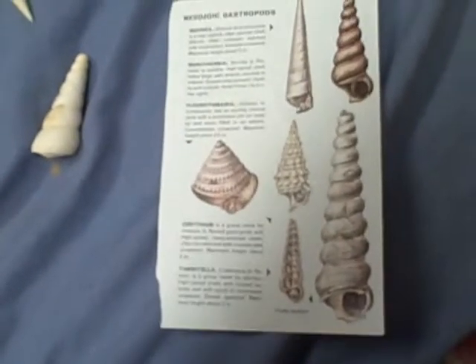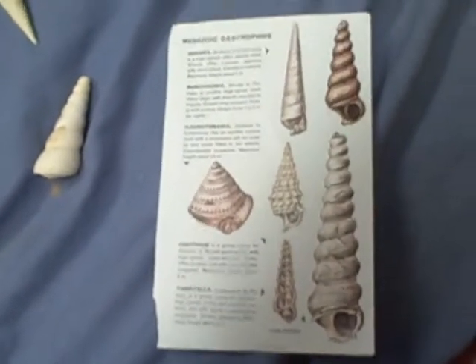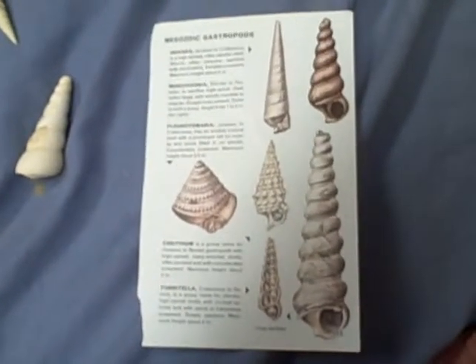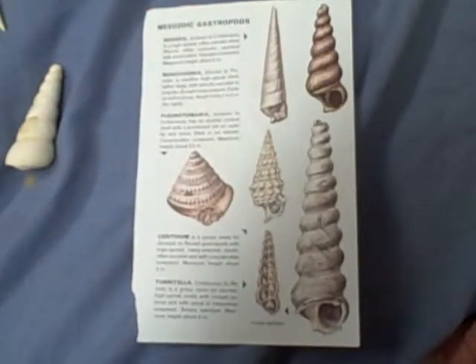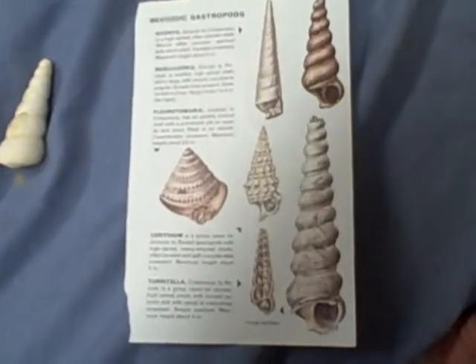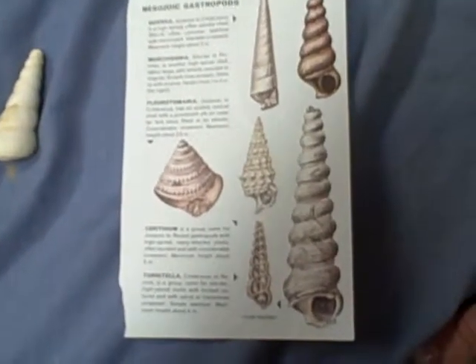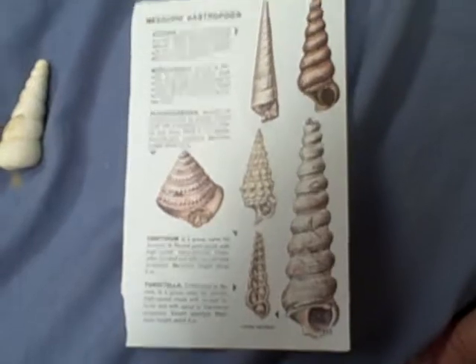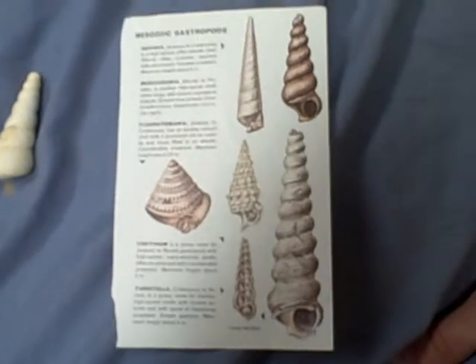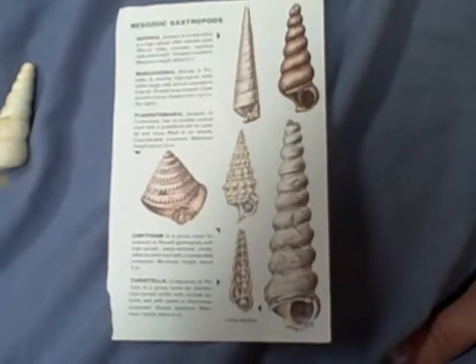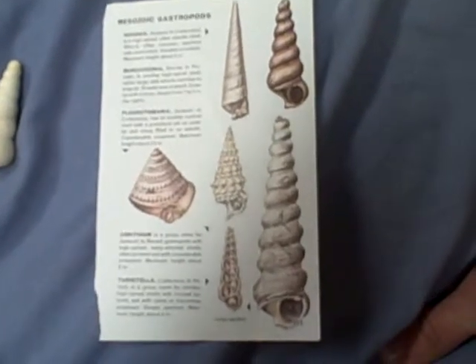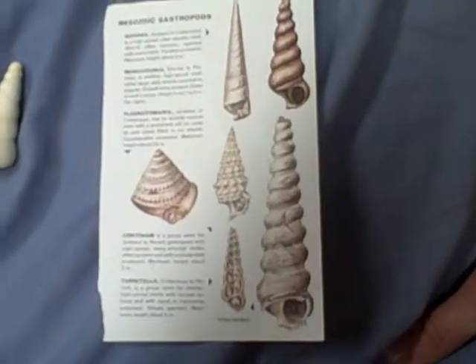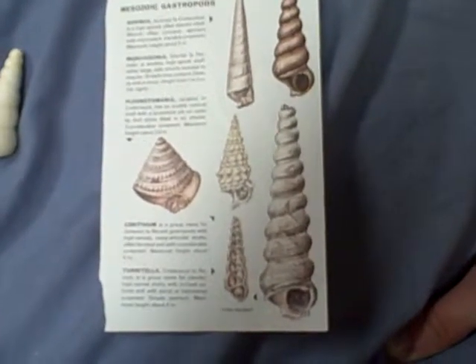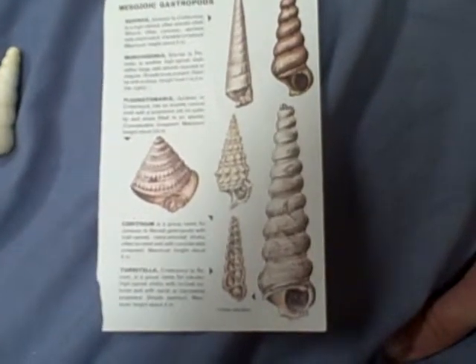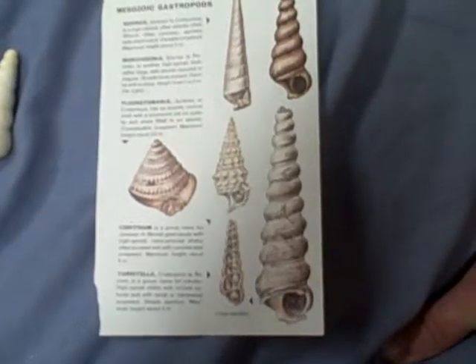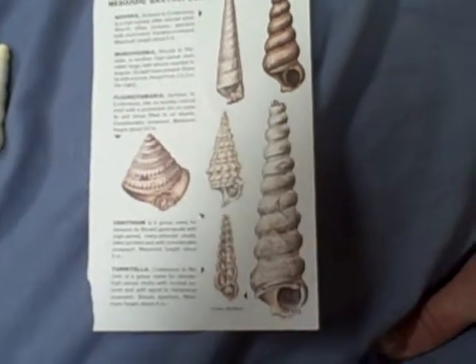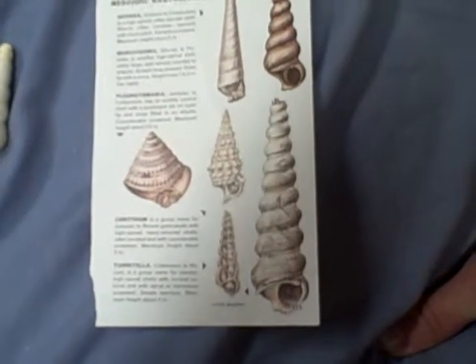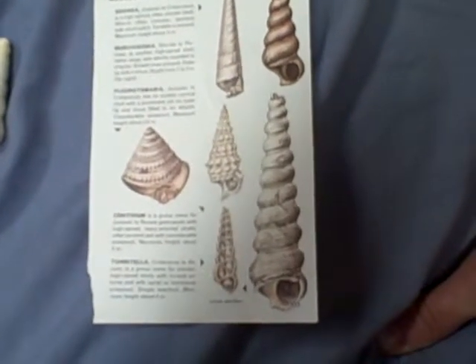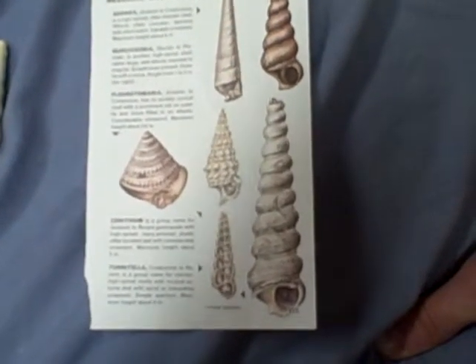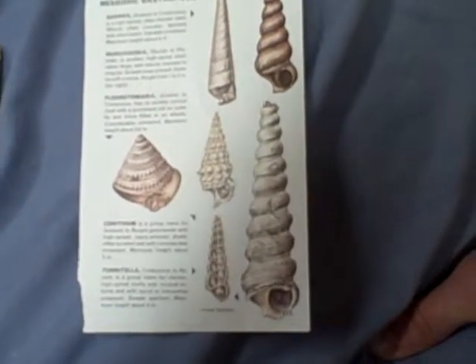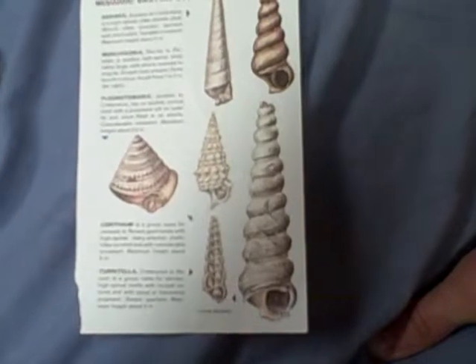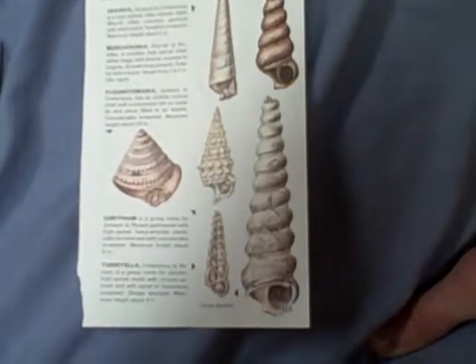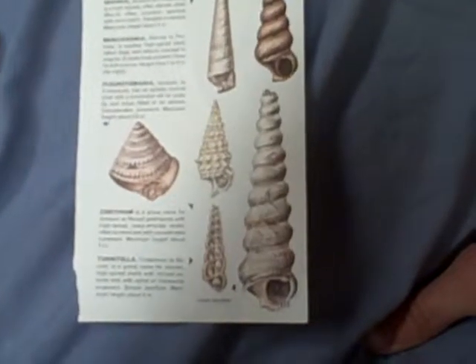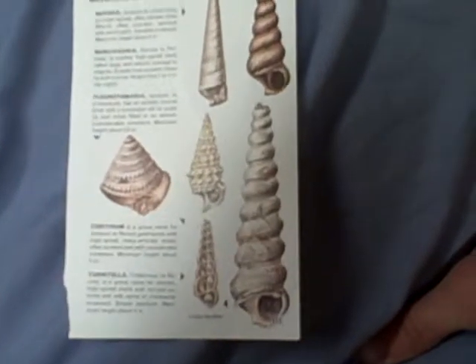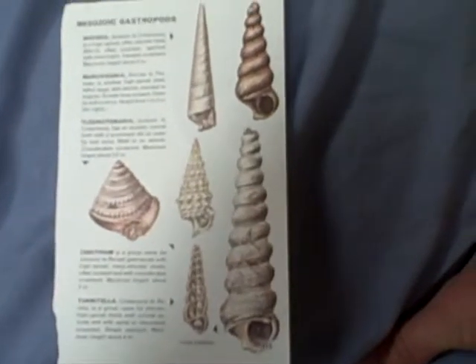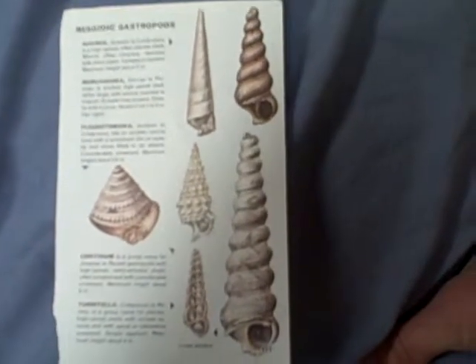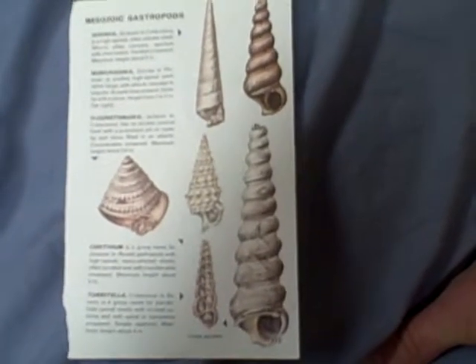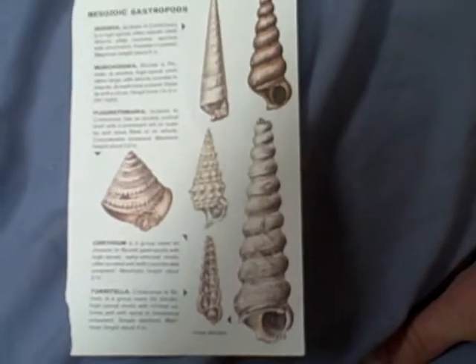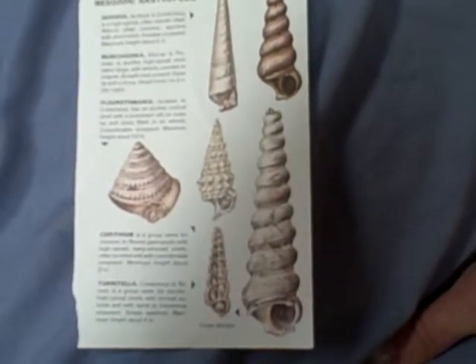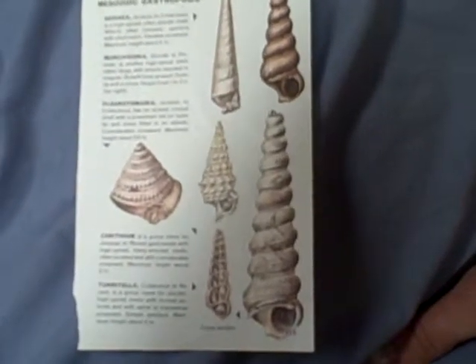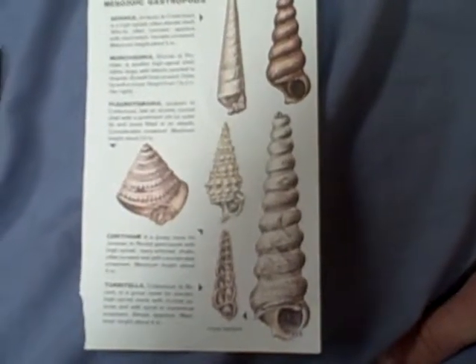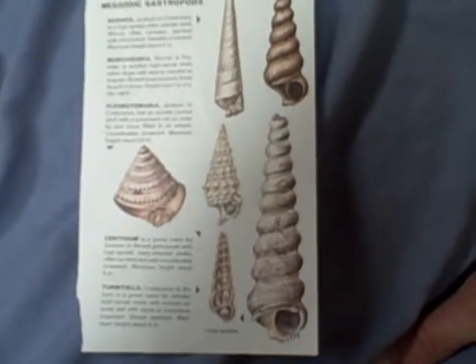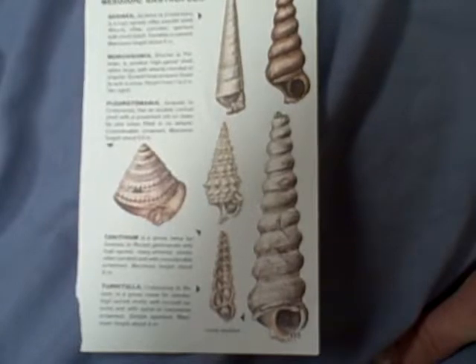Here's a couple fossils I removed from sandstone. That one in the corner is really tall and looks like a spiral. I'll hold it there a minute so you can read it.